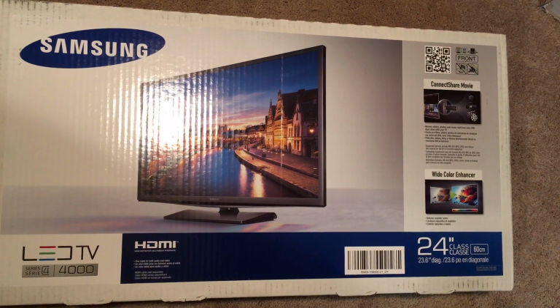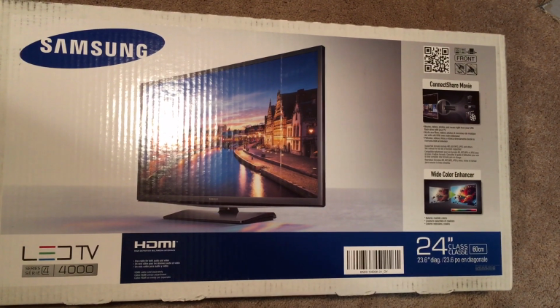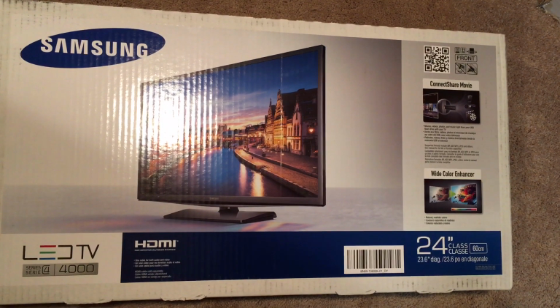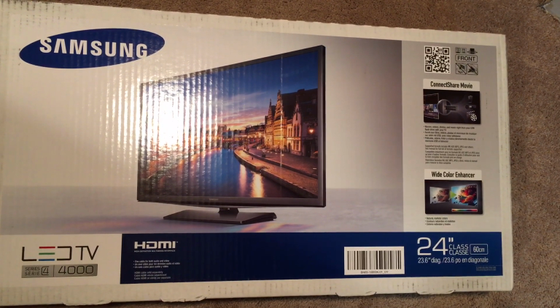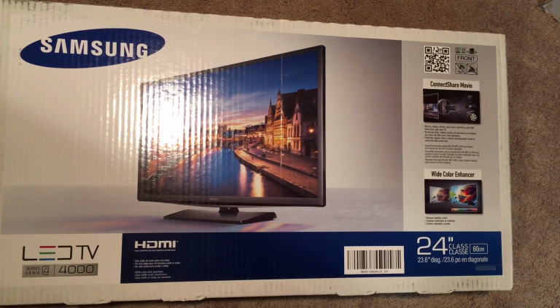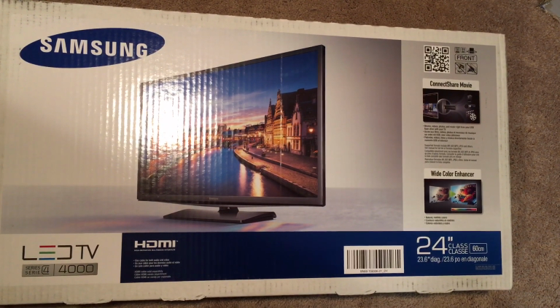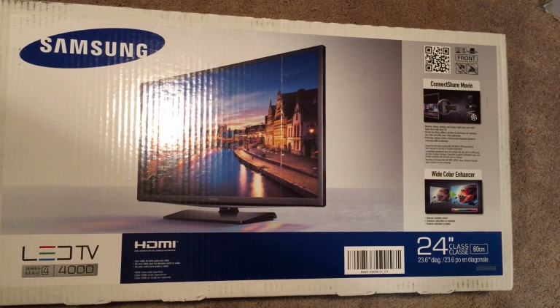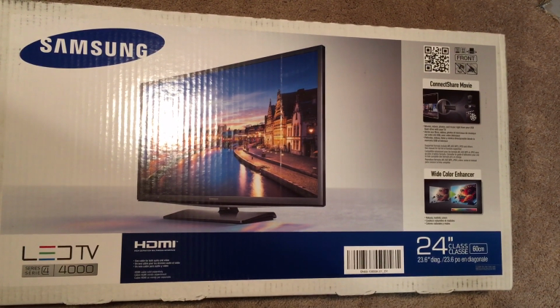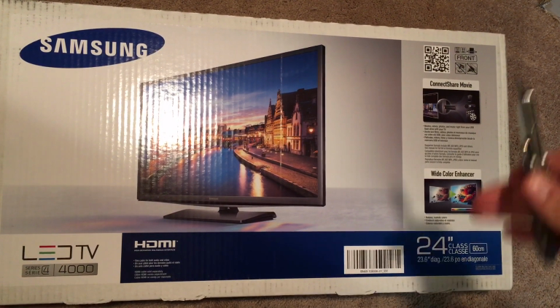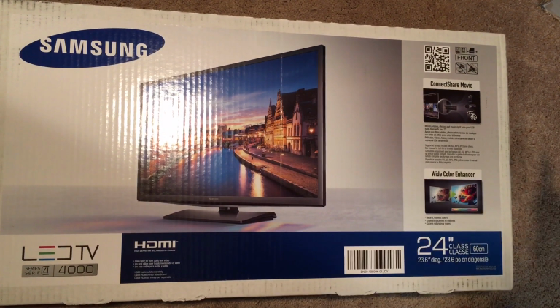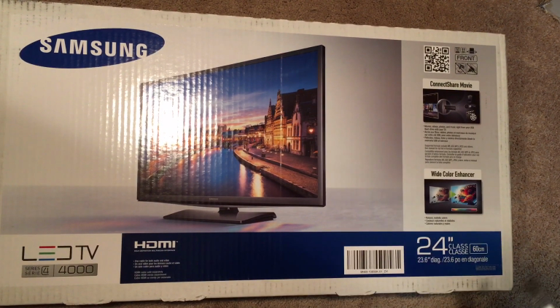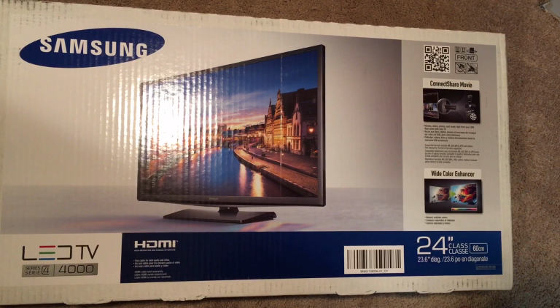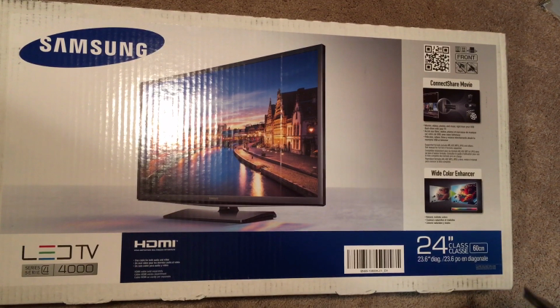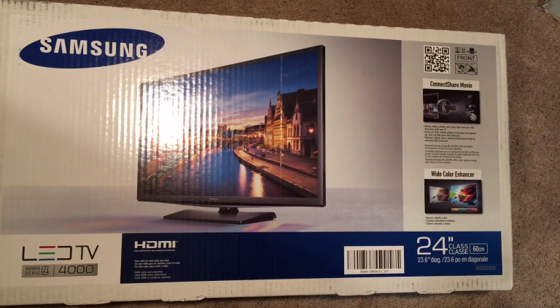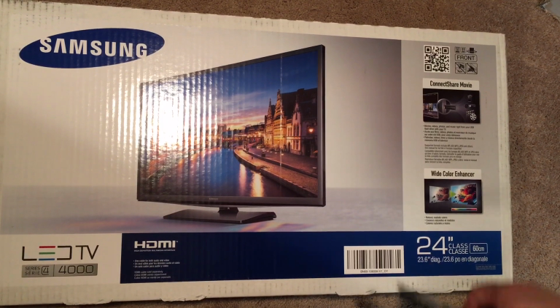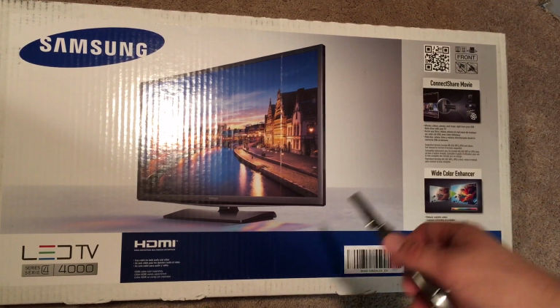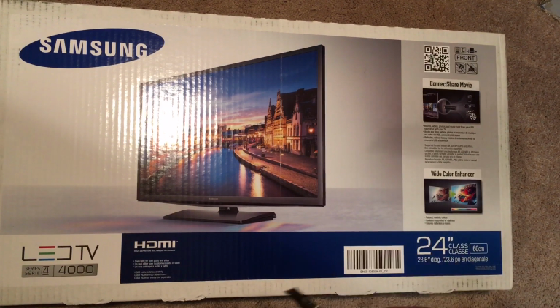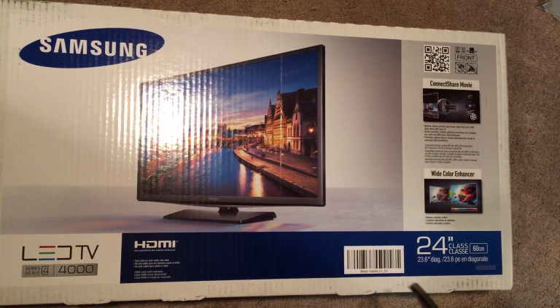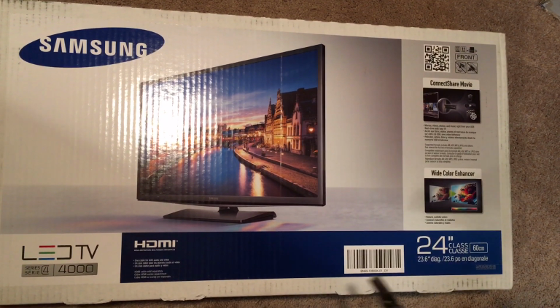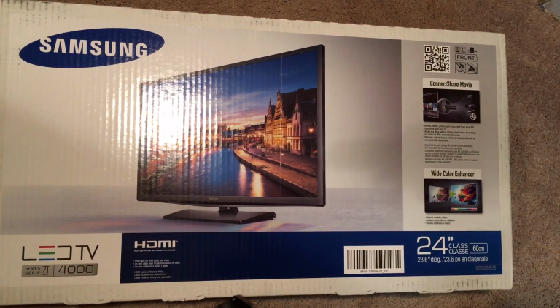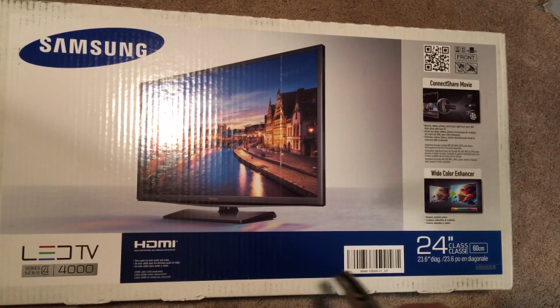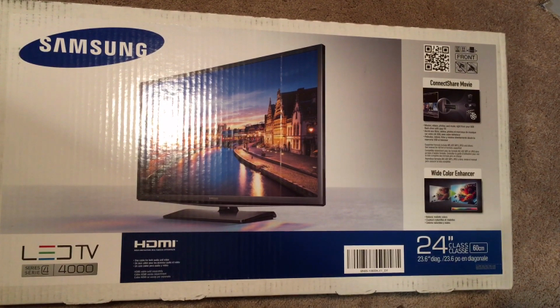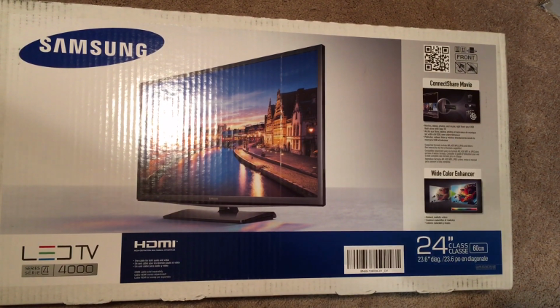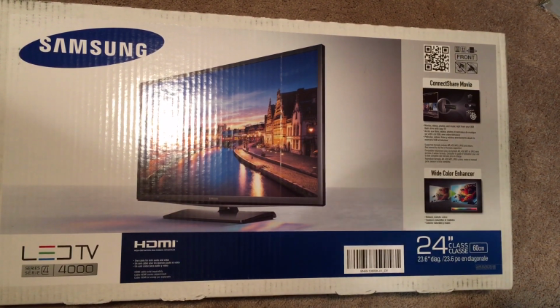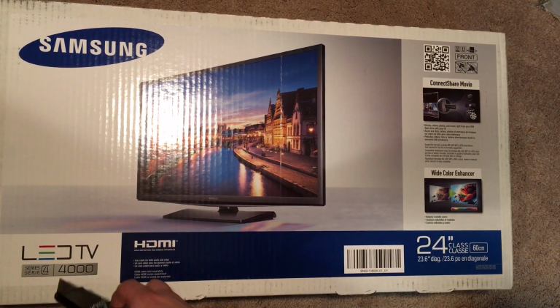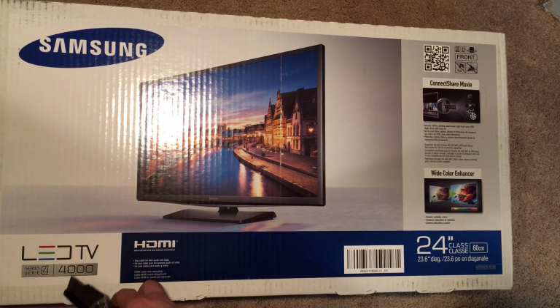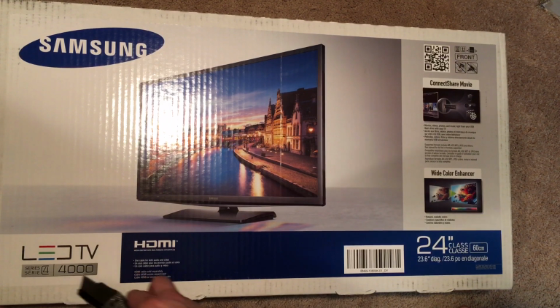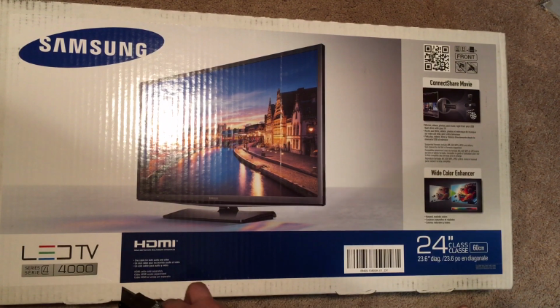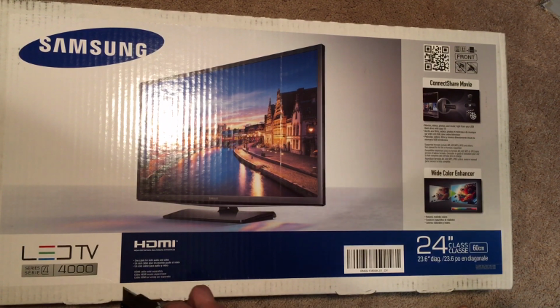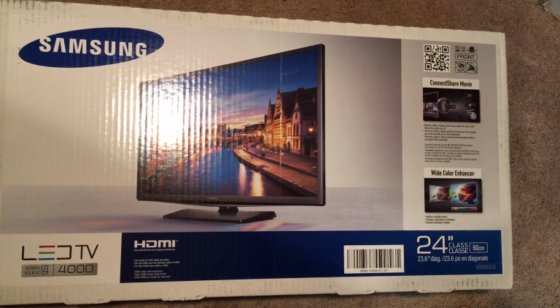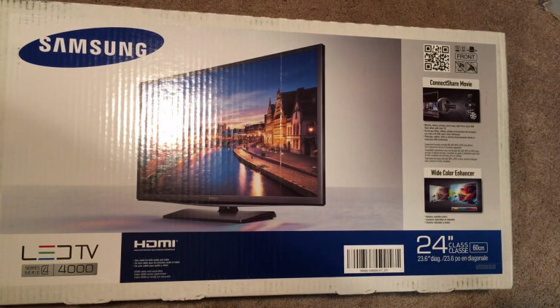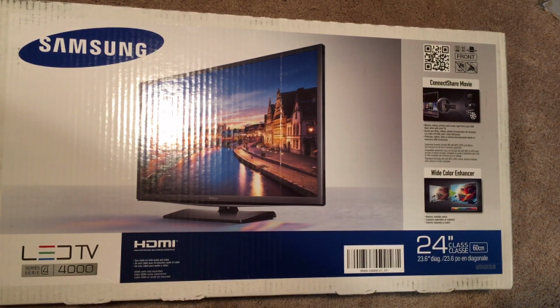Hey YouTube, The Awesome Unboxer here, and what I have today is the Samsung 24-inch 720p LED TV. This is a Series 4, 4000 TV here.